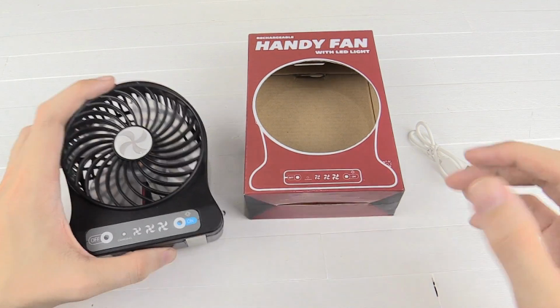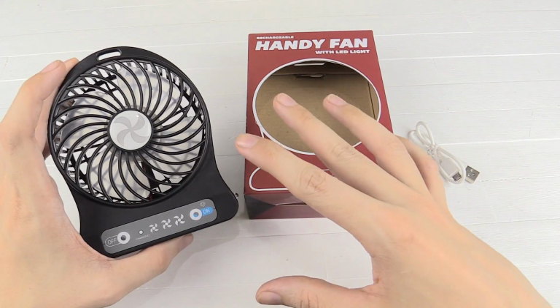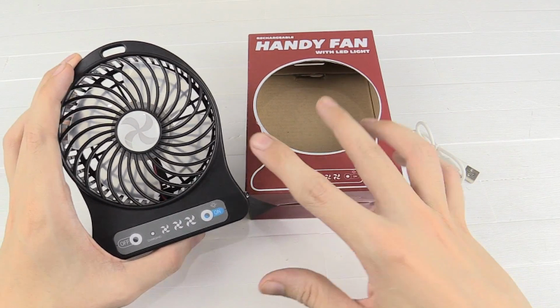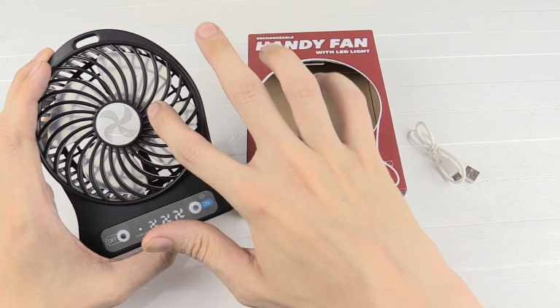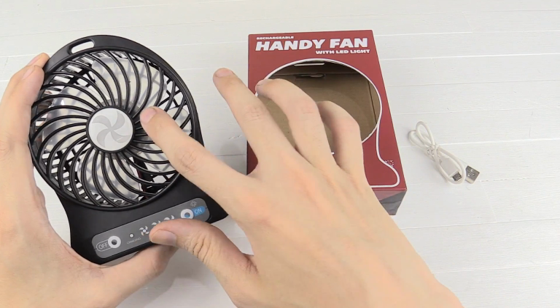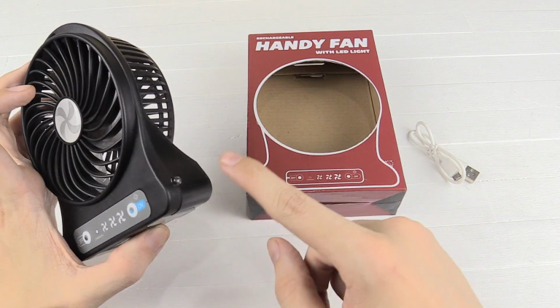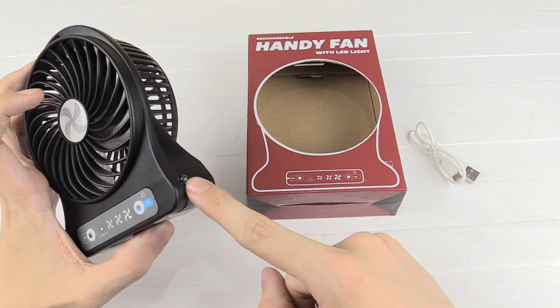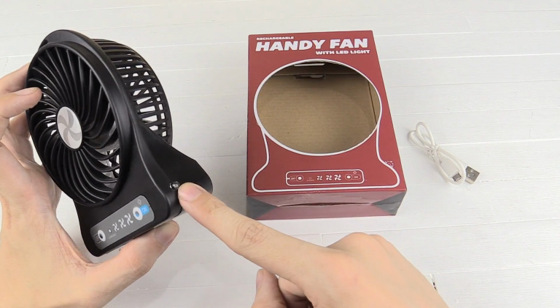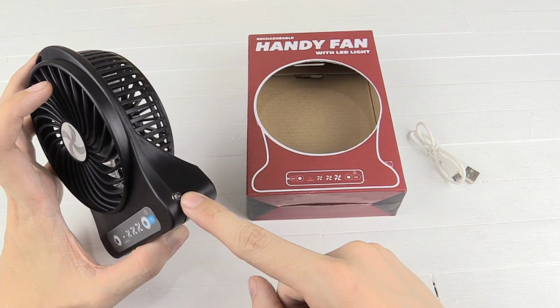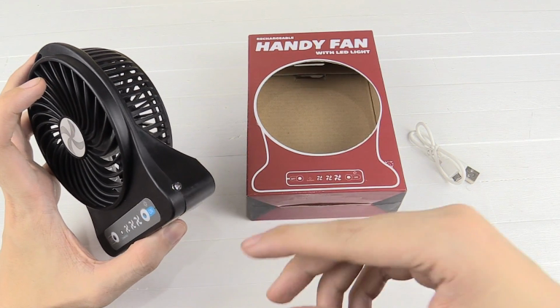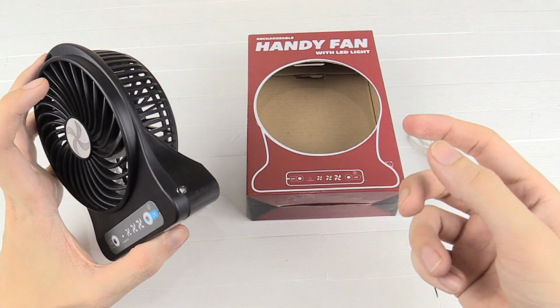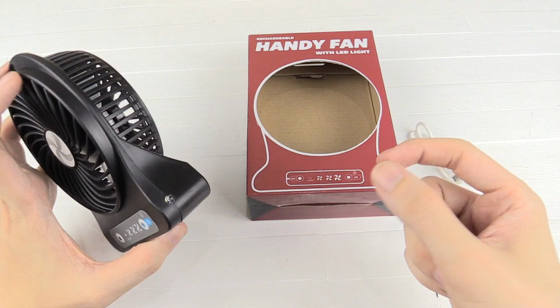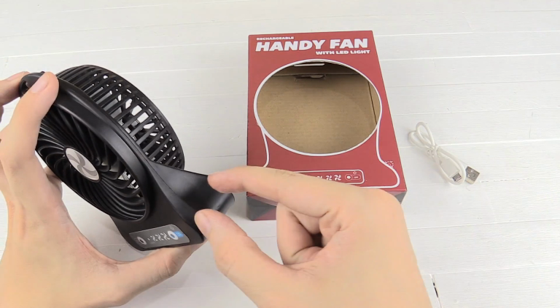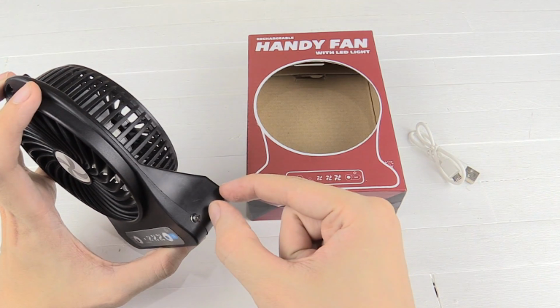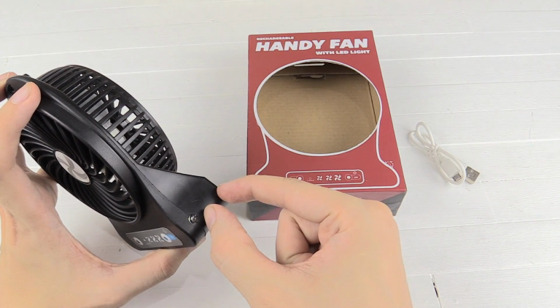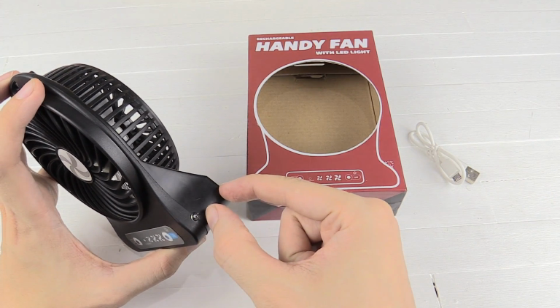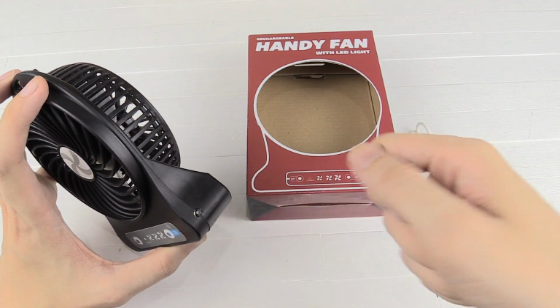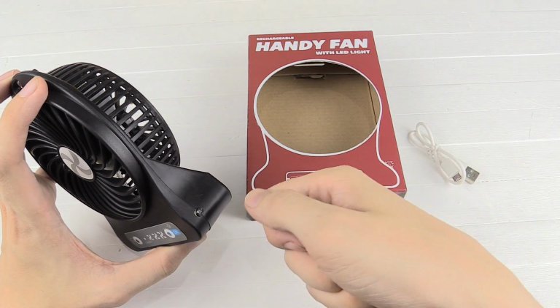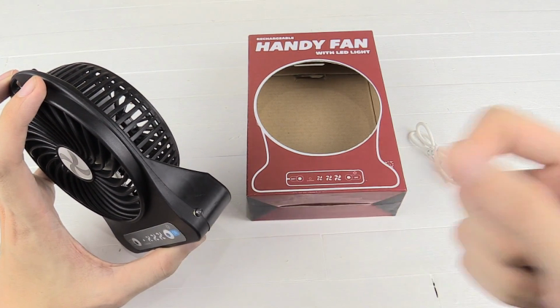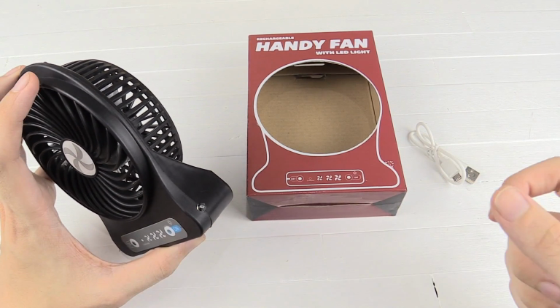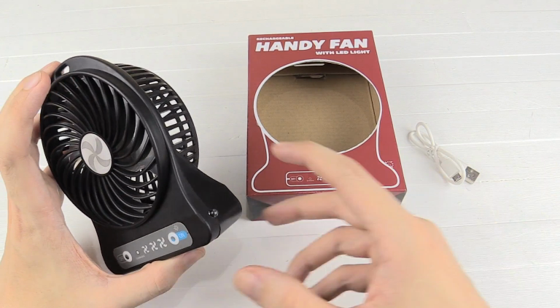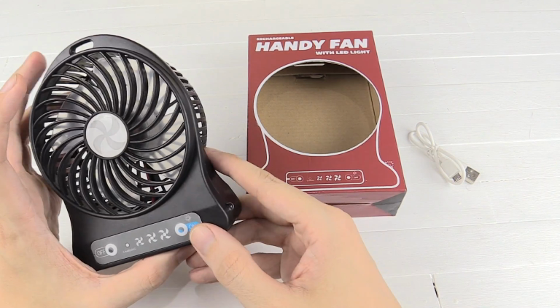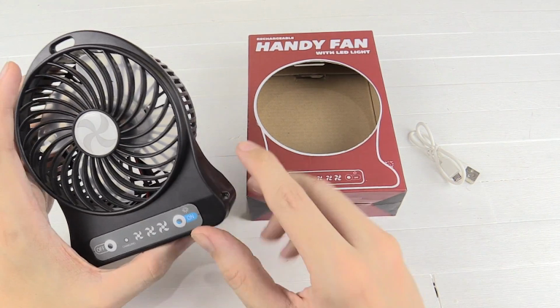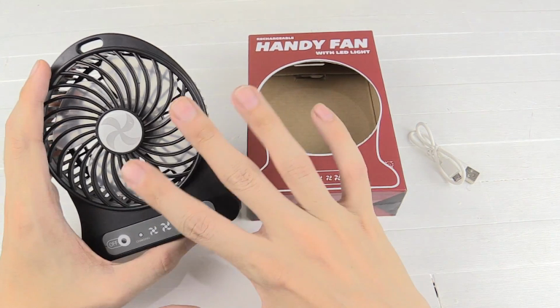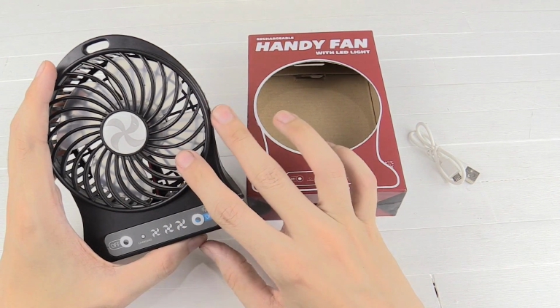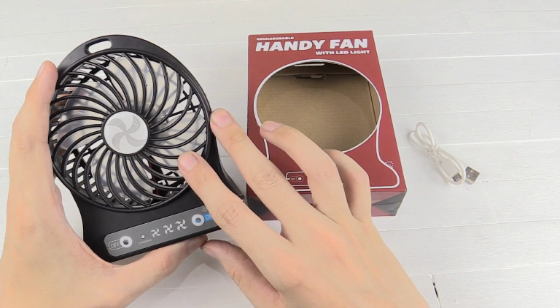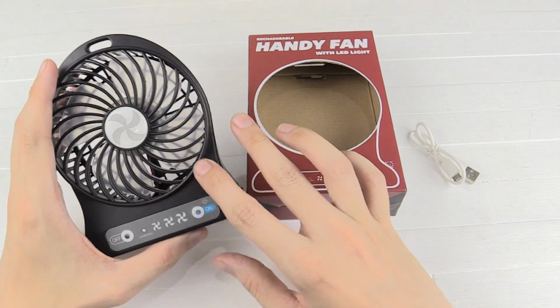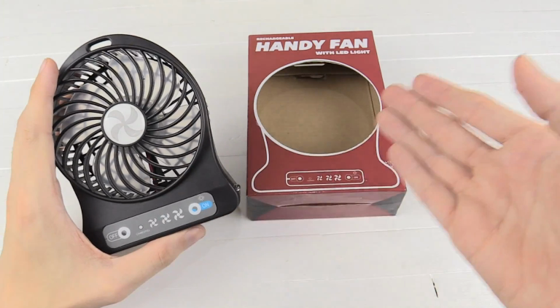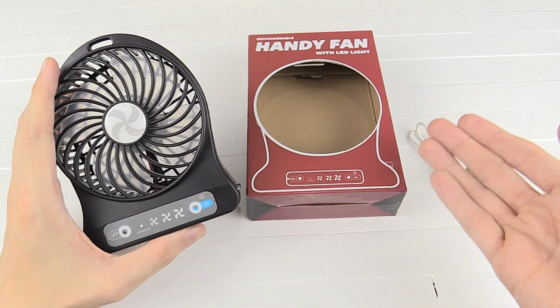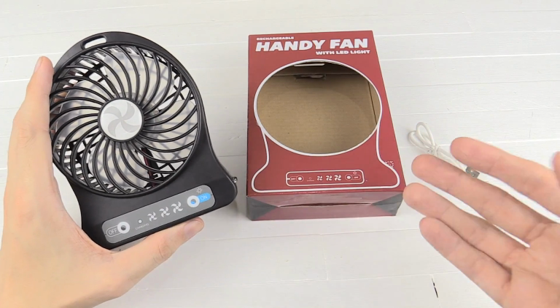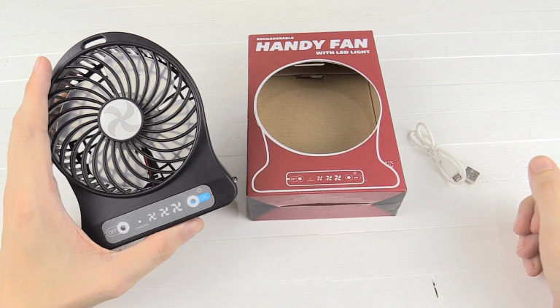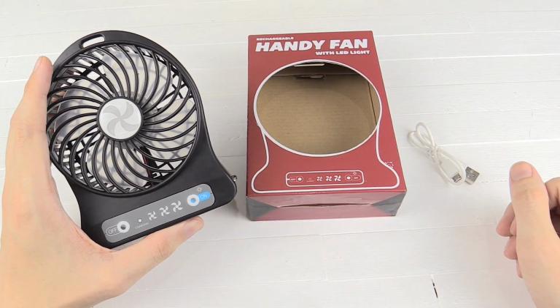Now this is a very basic one — it just has the fan and a small LED light. Some of the other ones I've seen also have a USB port so you can charge your phone with it, but honestly I would rather just keep it as a fan, and for 200 pesos I think it's a great deal.